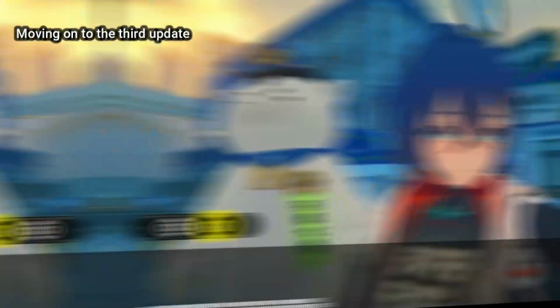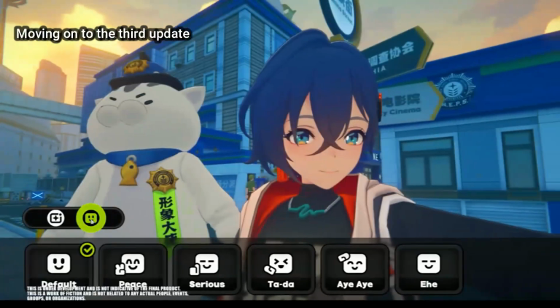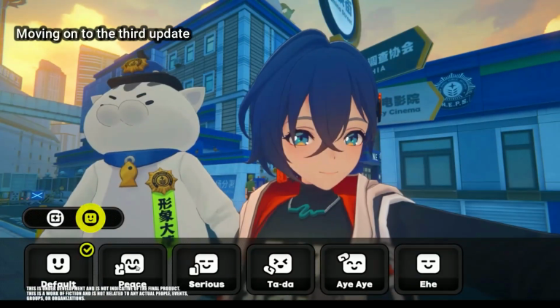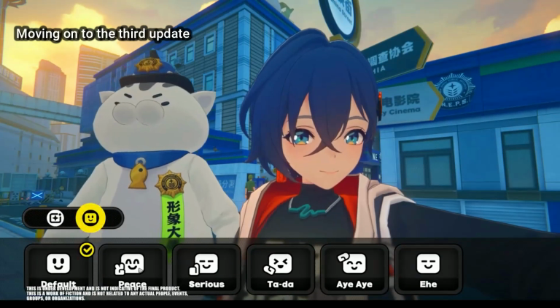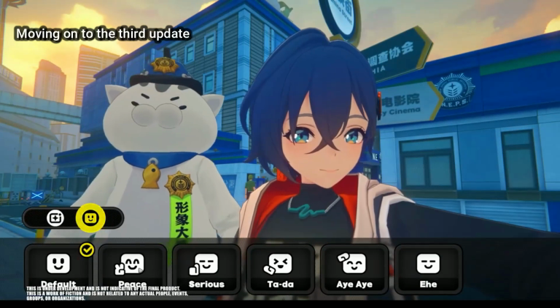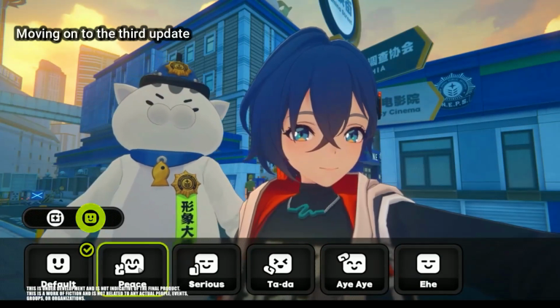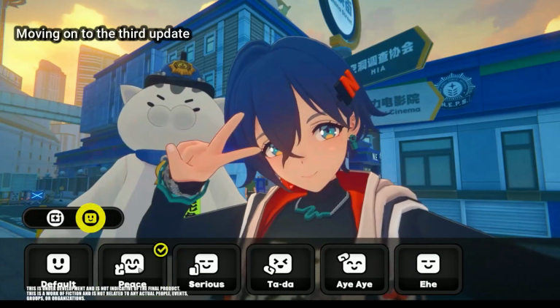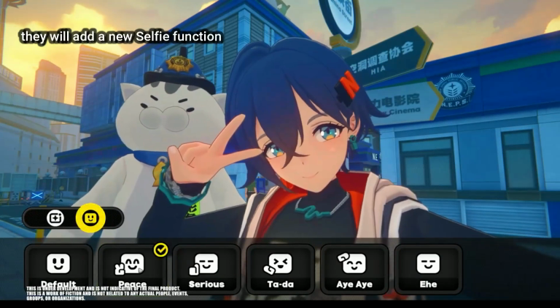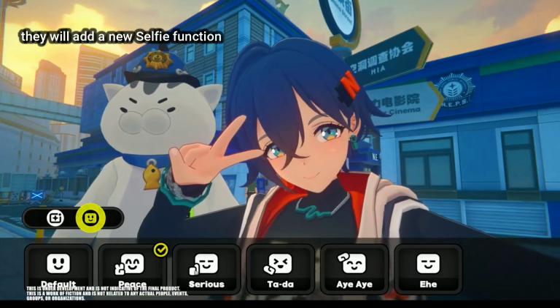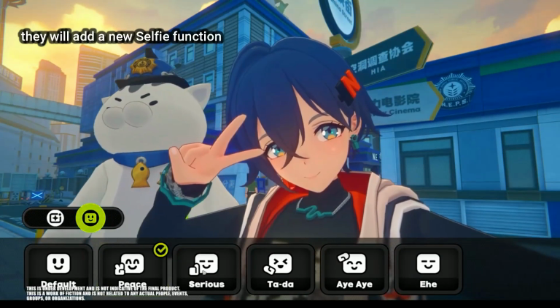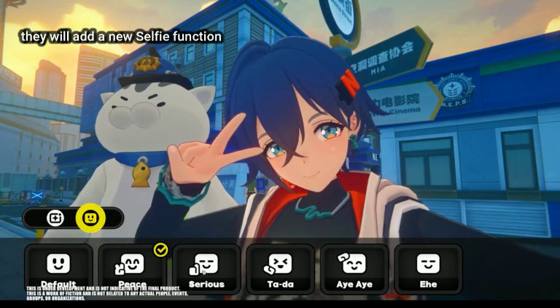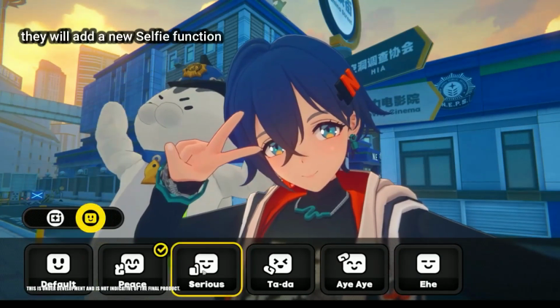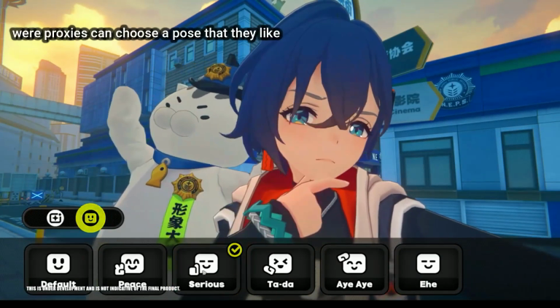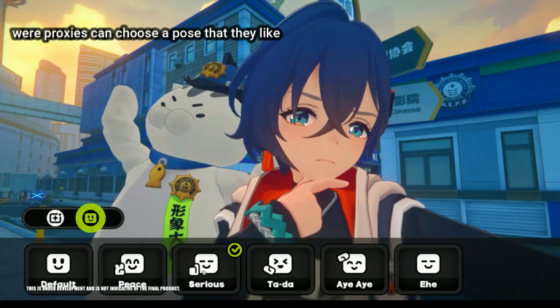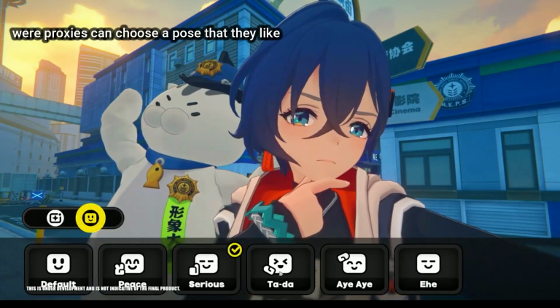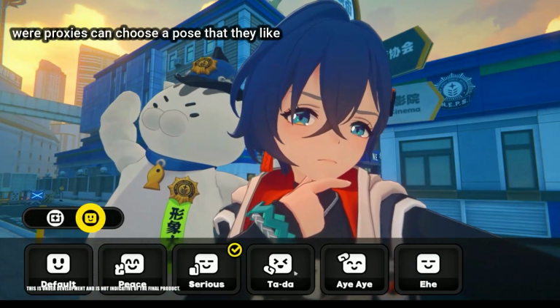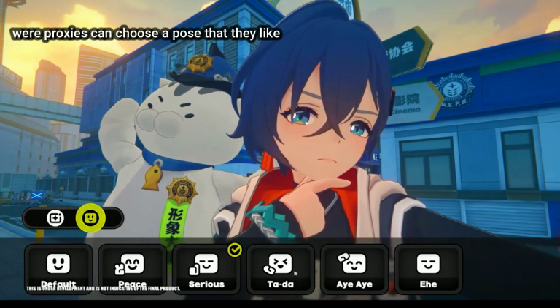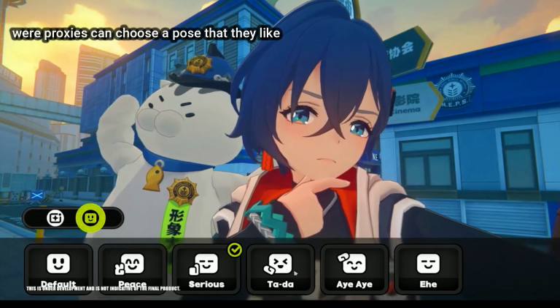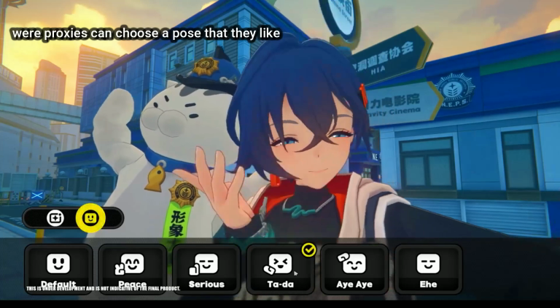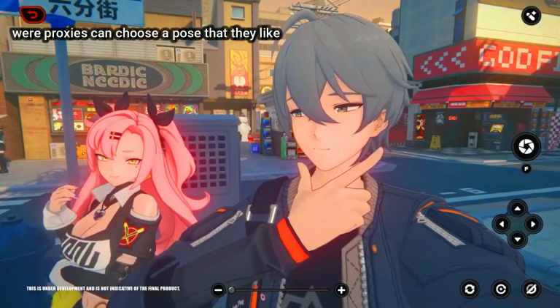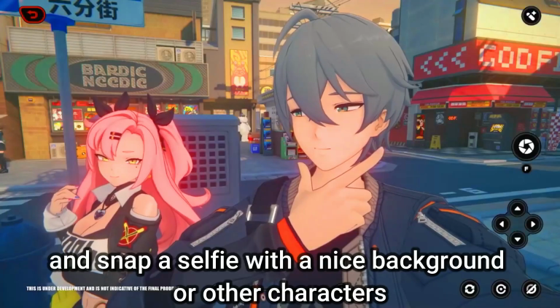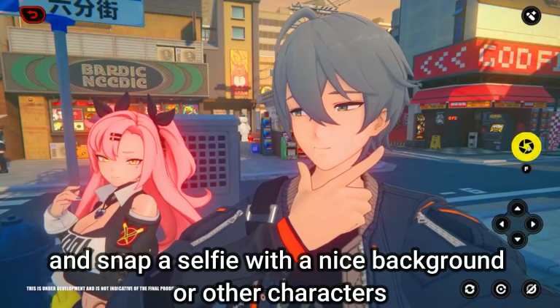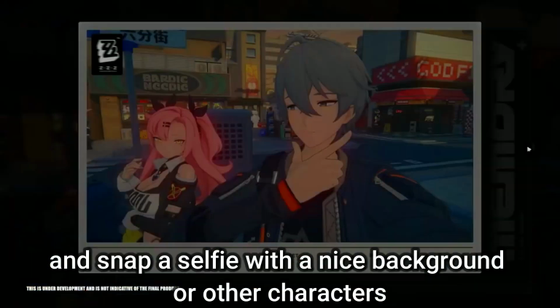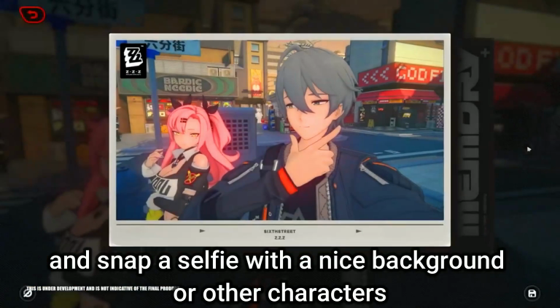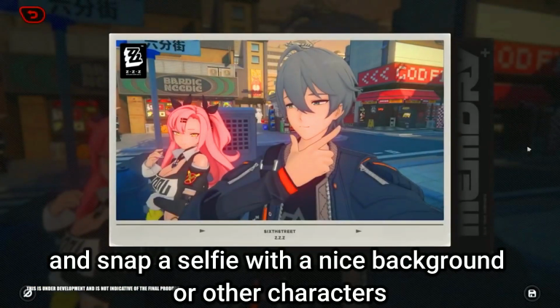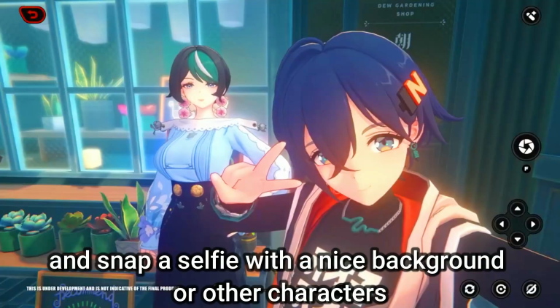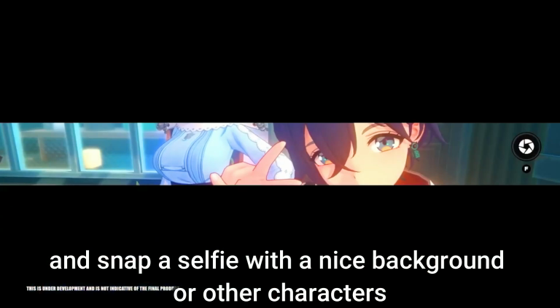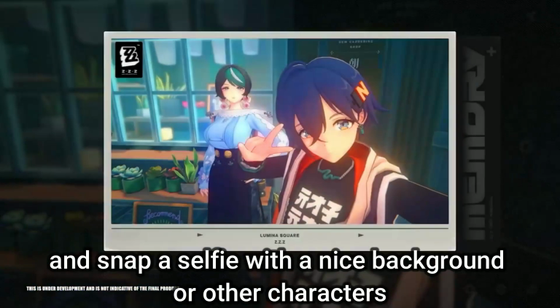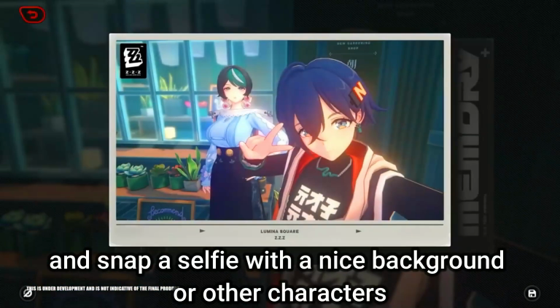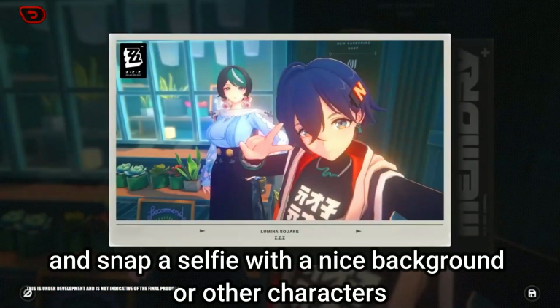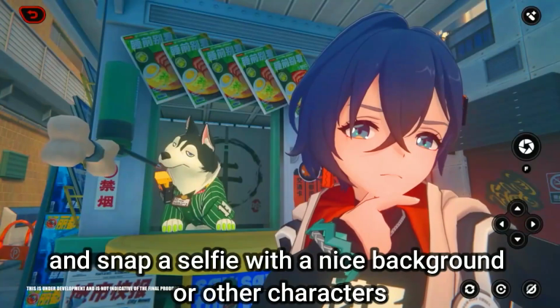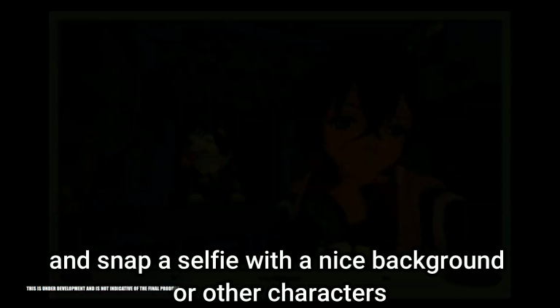Moving on to the third update, they will add a new selfie function where proxies can choose a pose that they like and snap a selfie with a nice background or other characters.